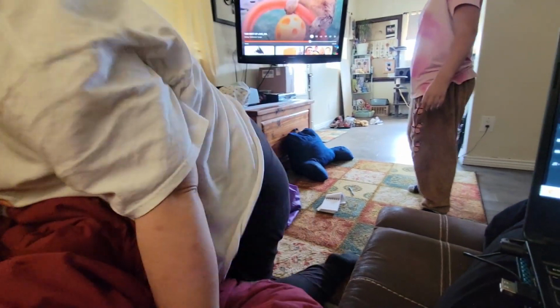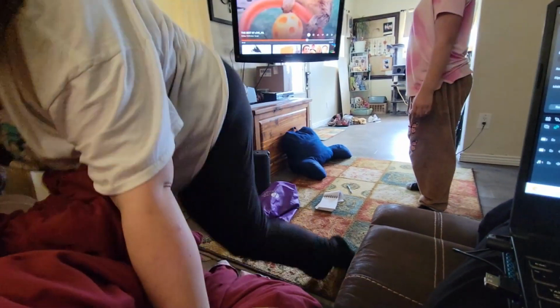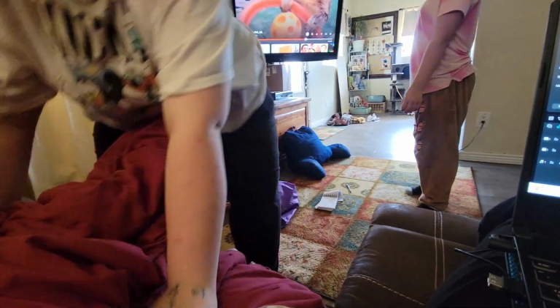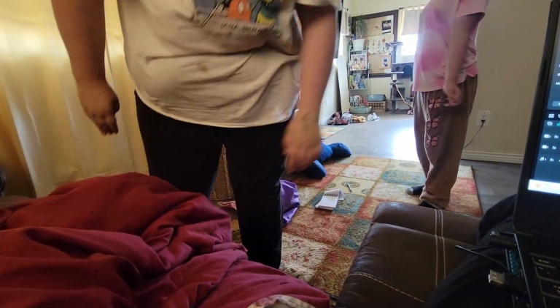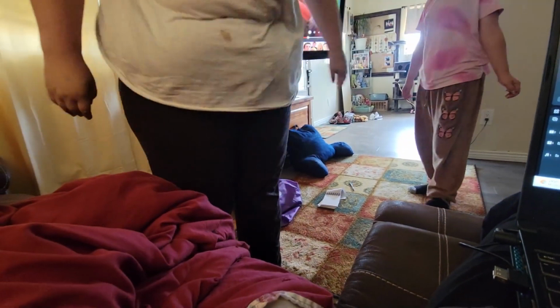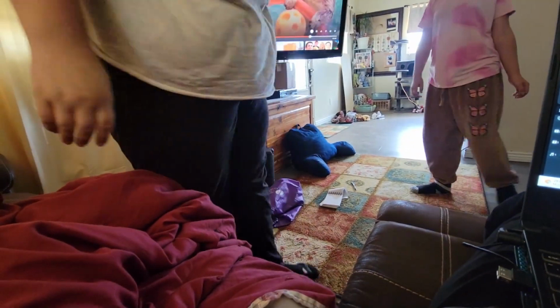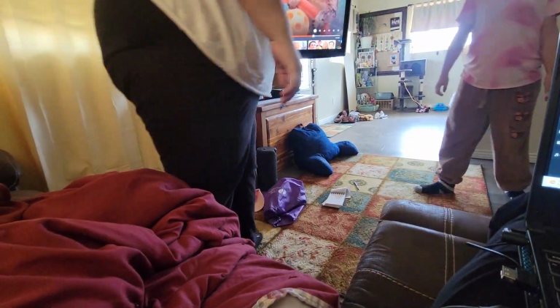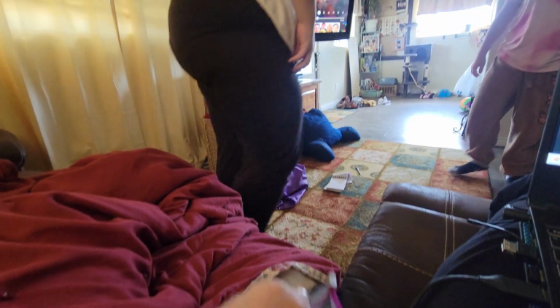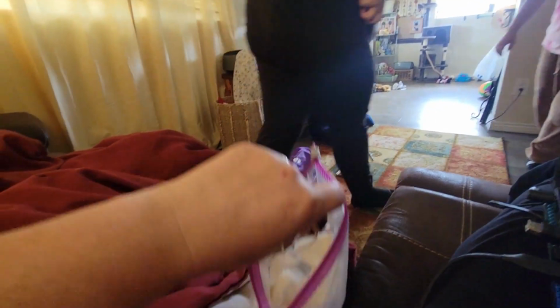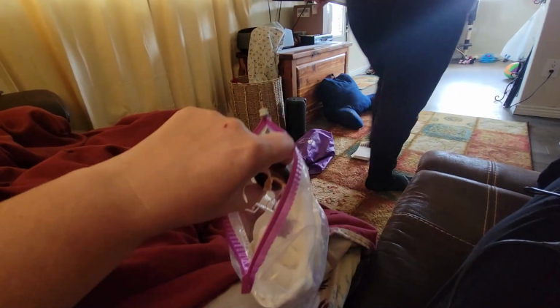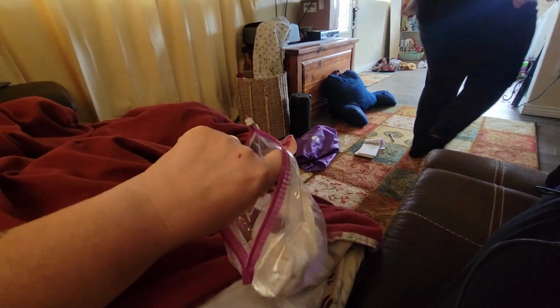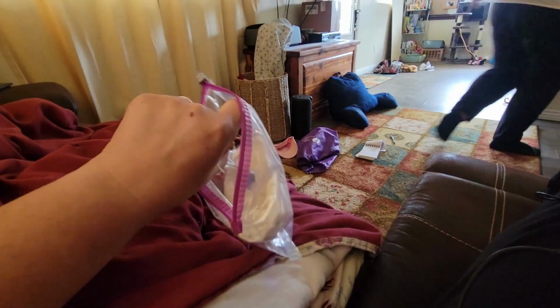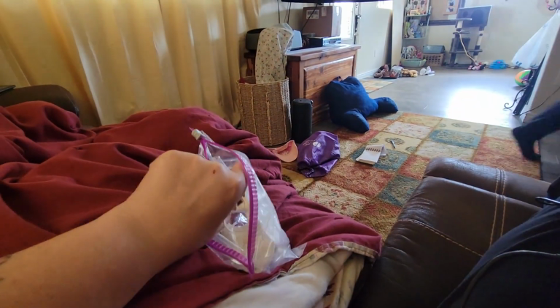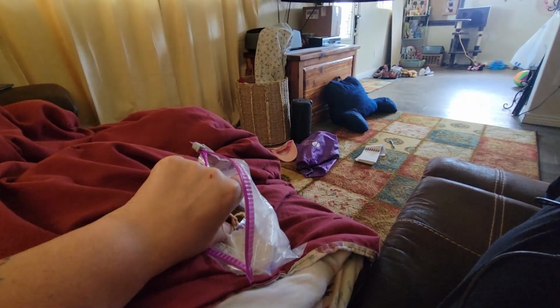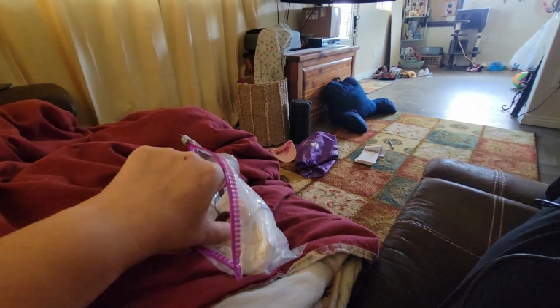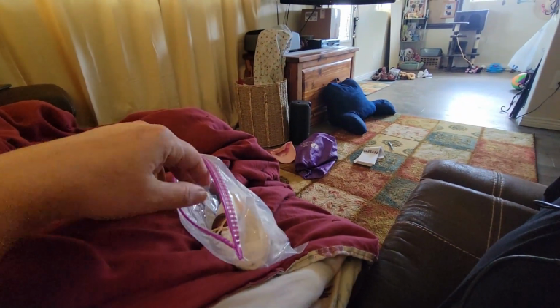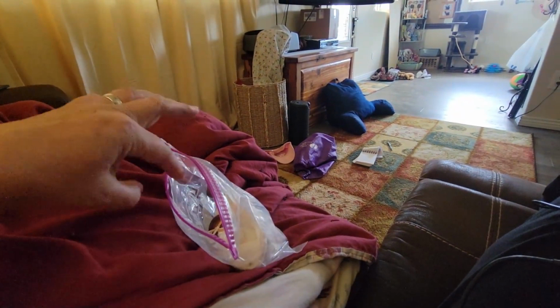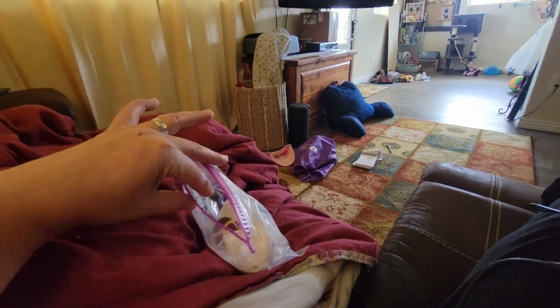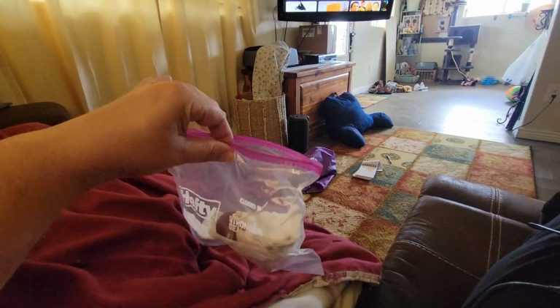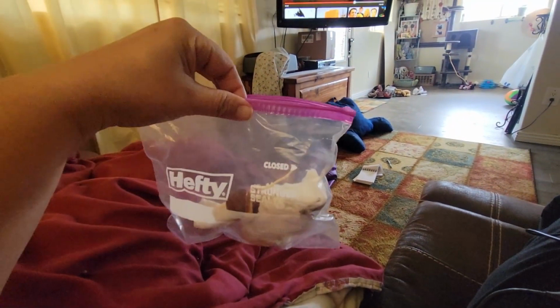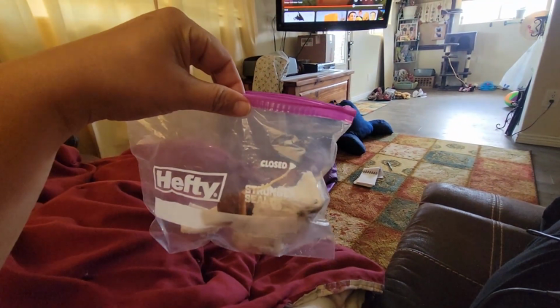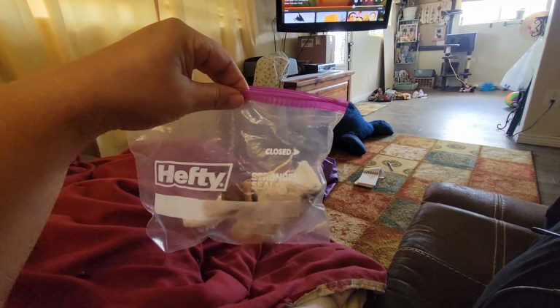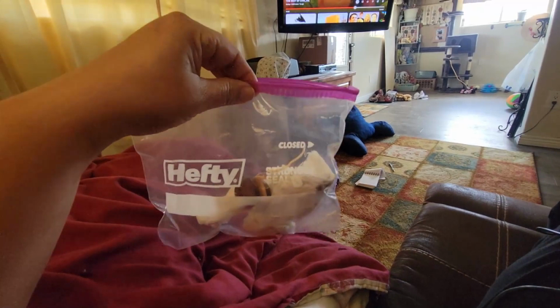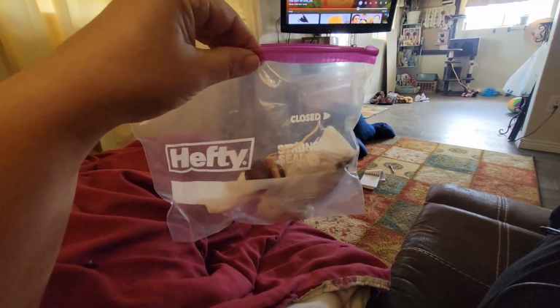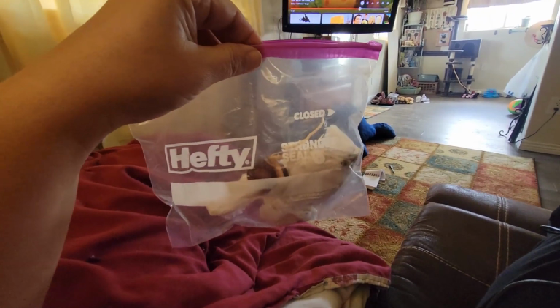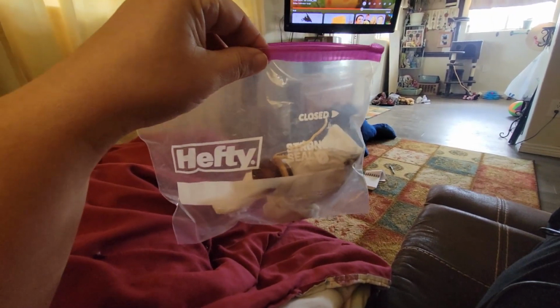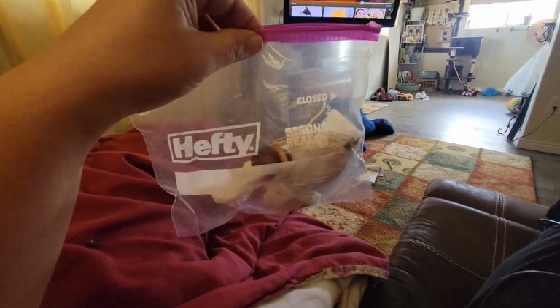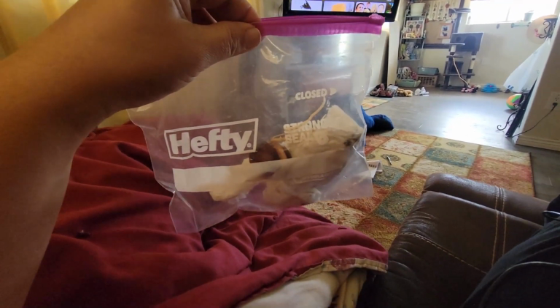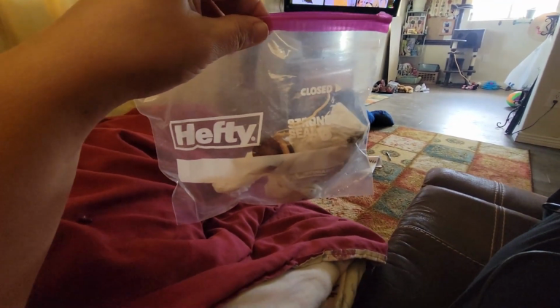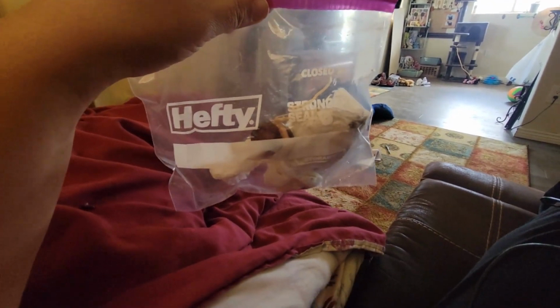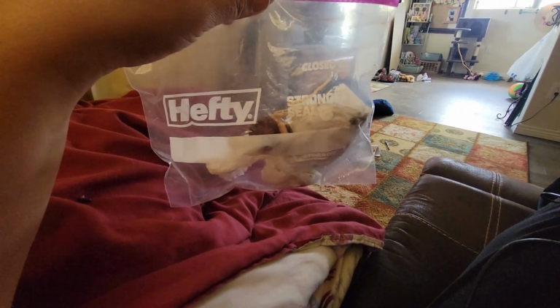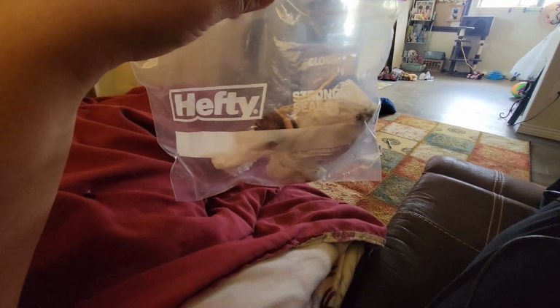I'm going to set it in here so it doesn't get hurt. Get the pot ready. Exciting things are happening here at the Frugal Family Home this summer!